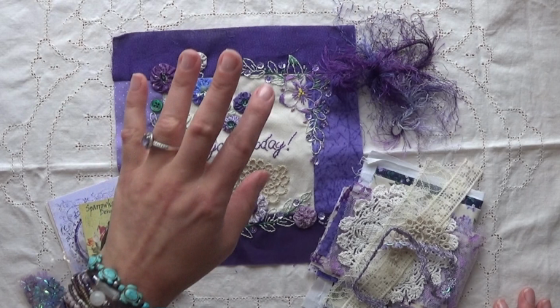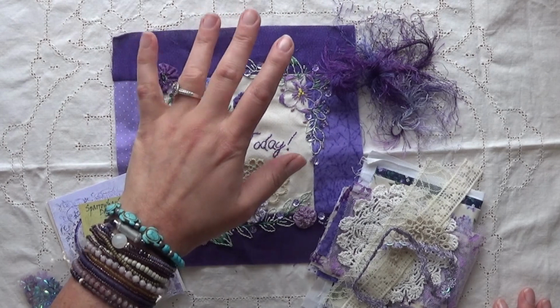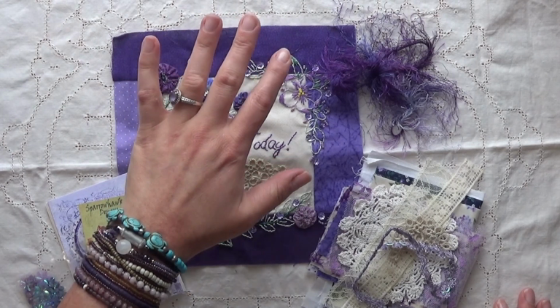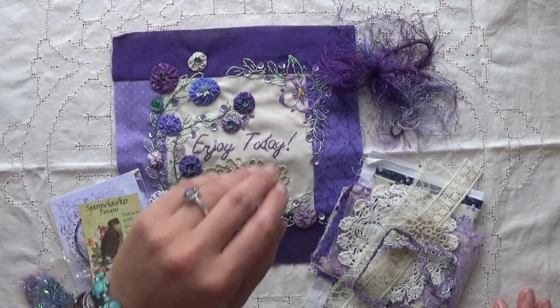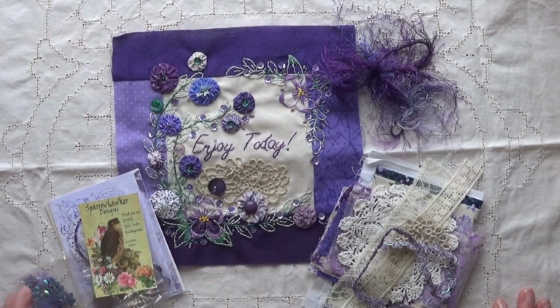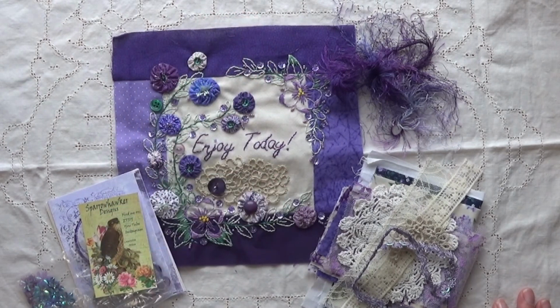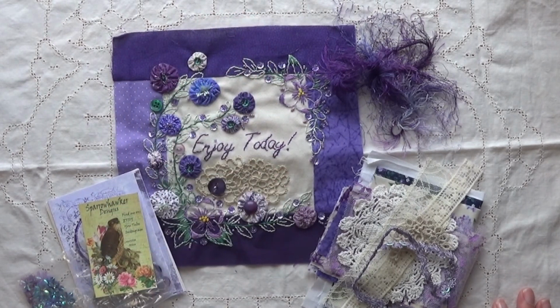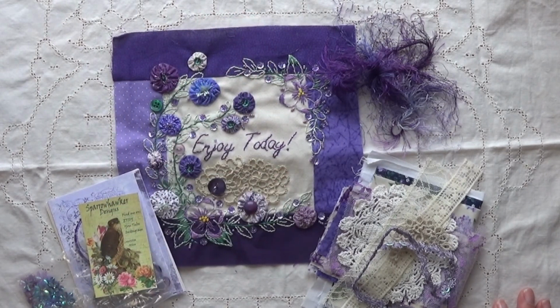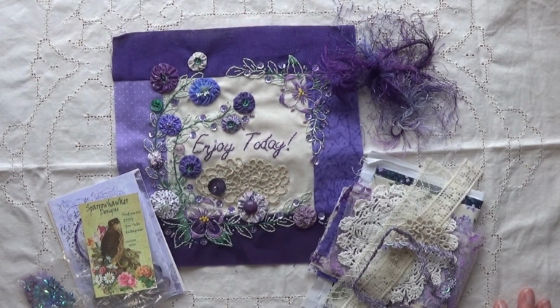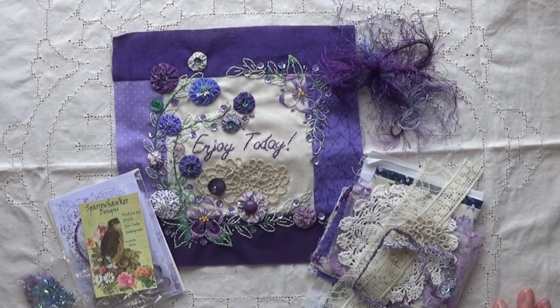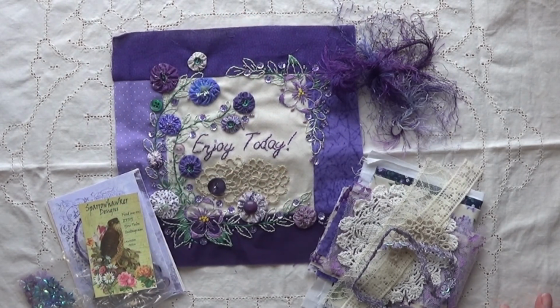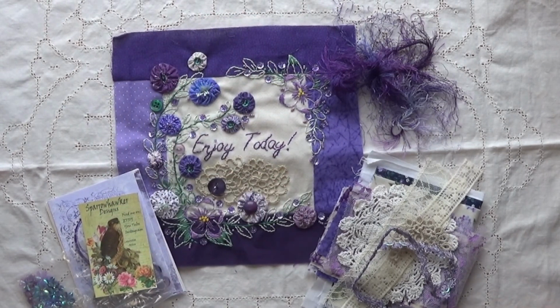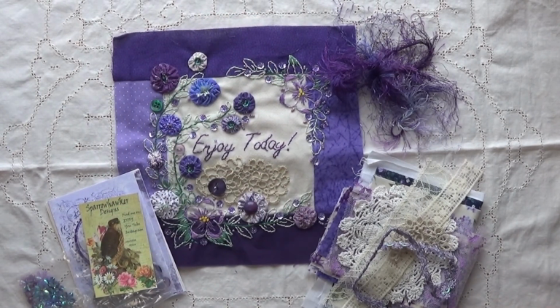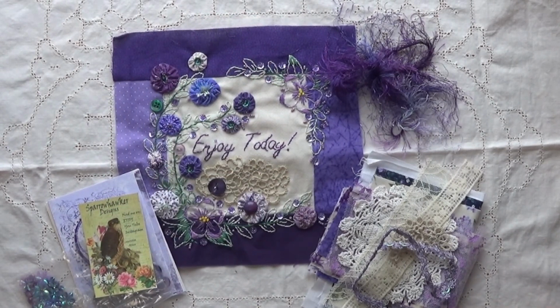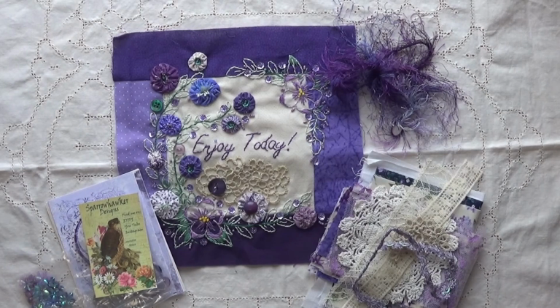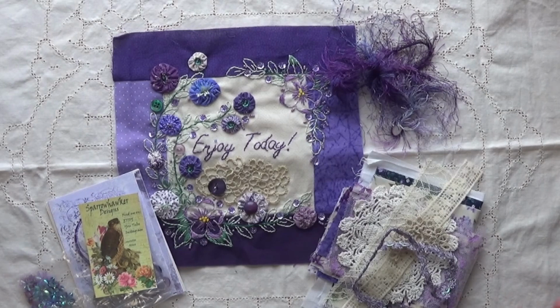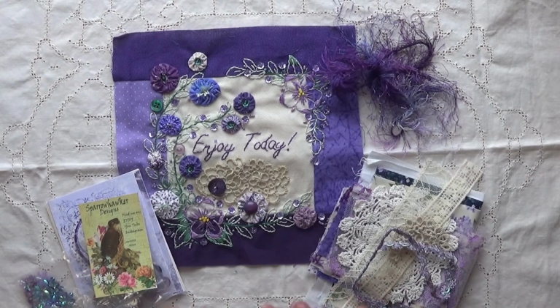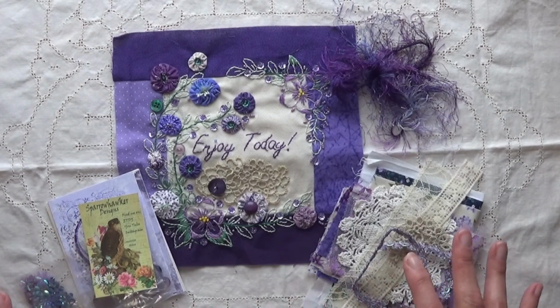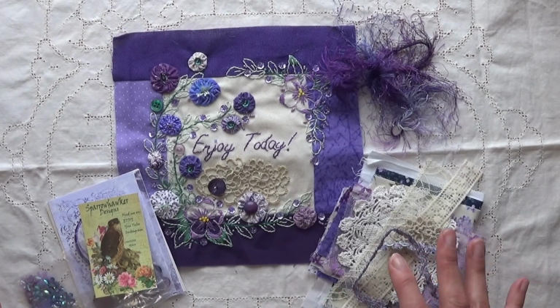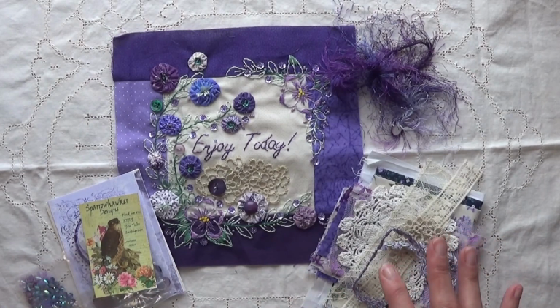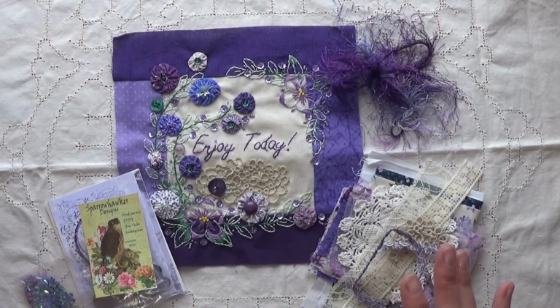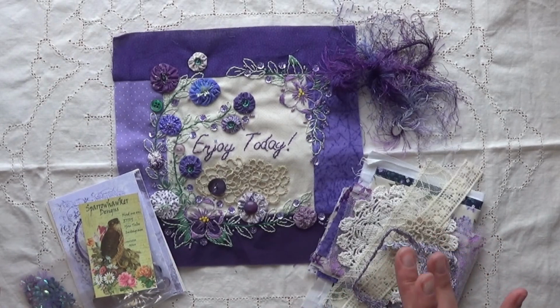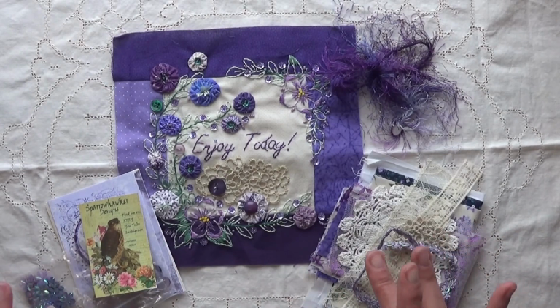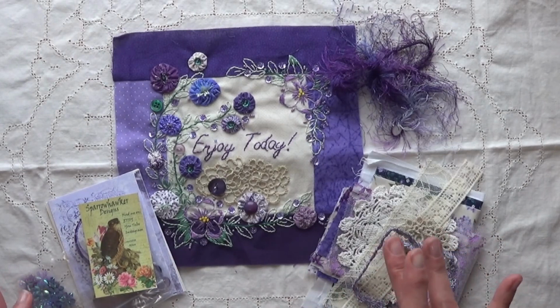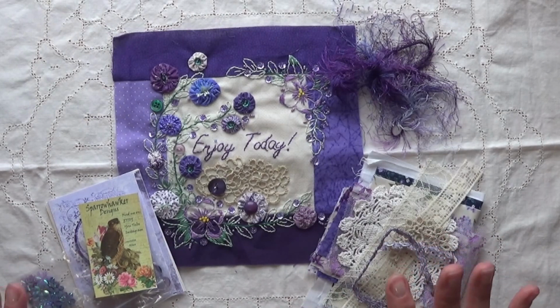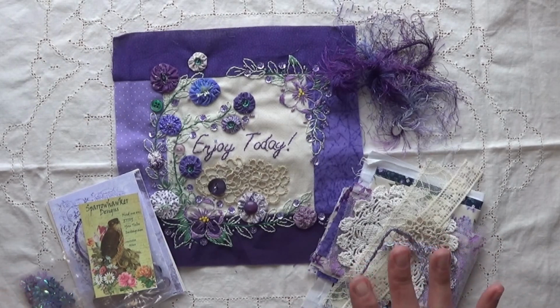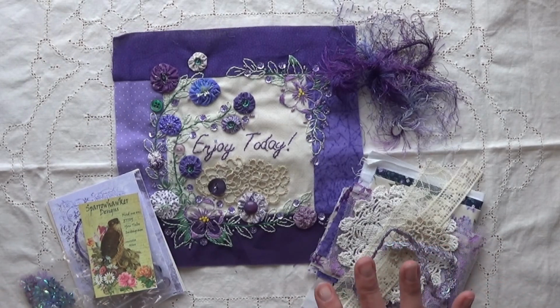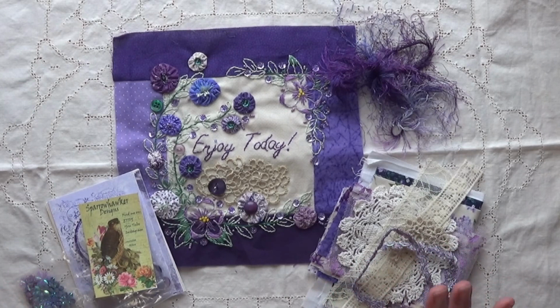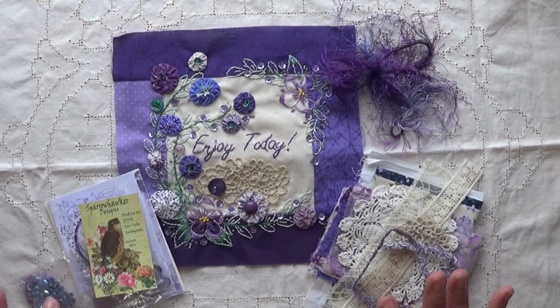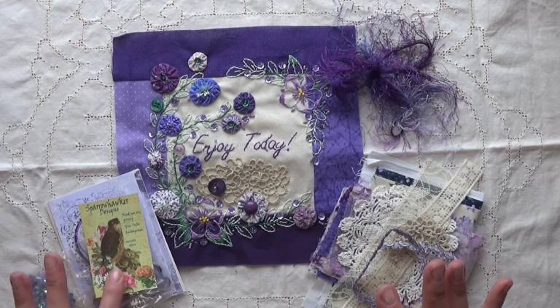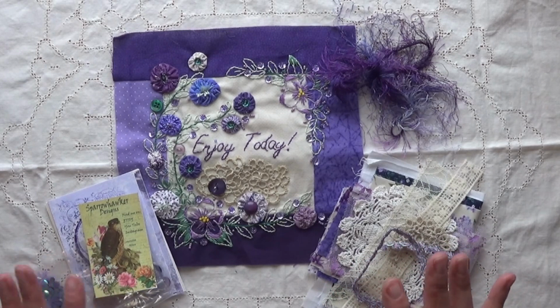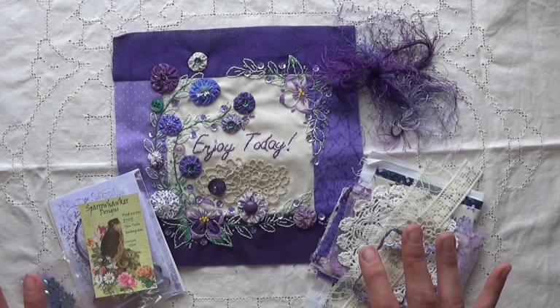Hello everyone! Abby here, Purple Cottage Crafts, and welcome back to another video here on my YouTube channel. This one is going to be all about my slow stitch collaboration block swap partner, Loretta, for January.